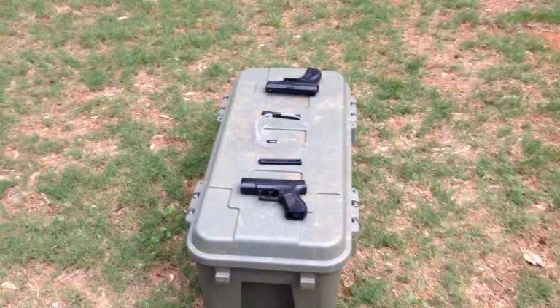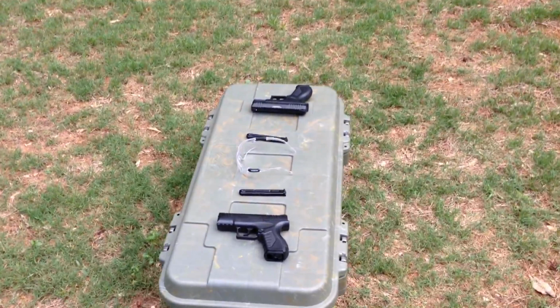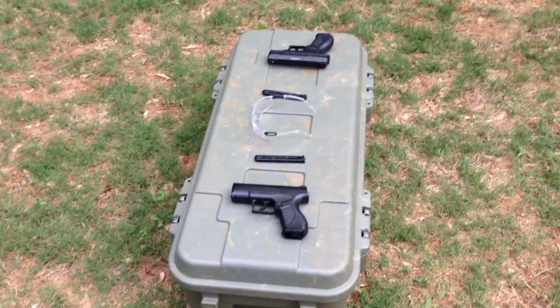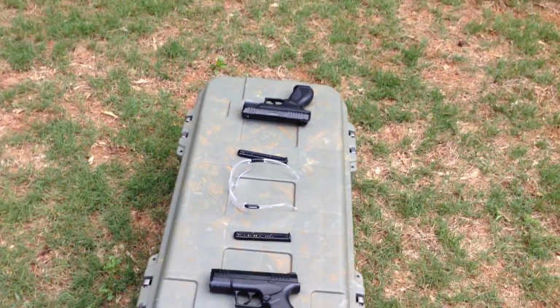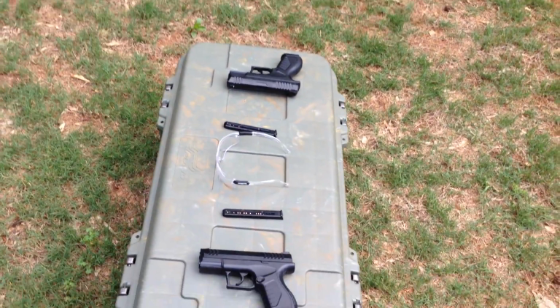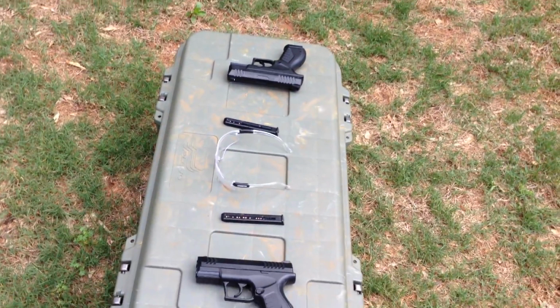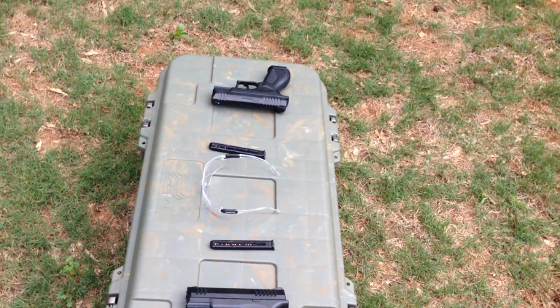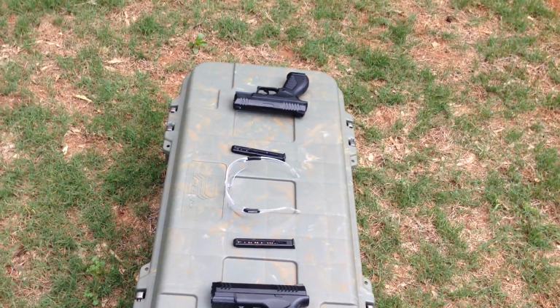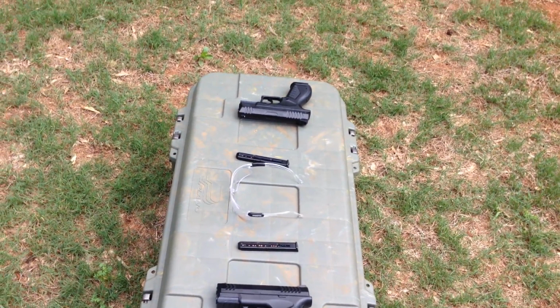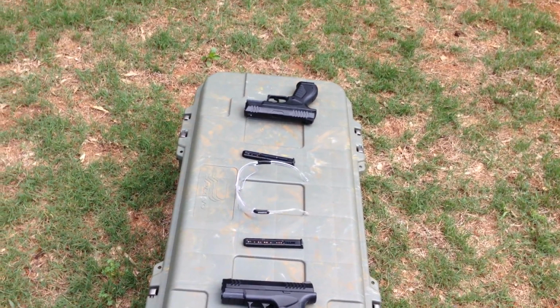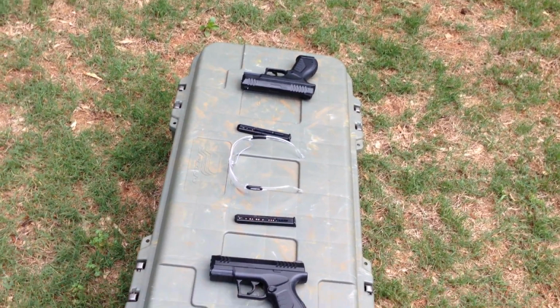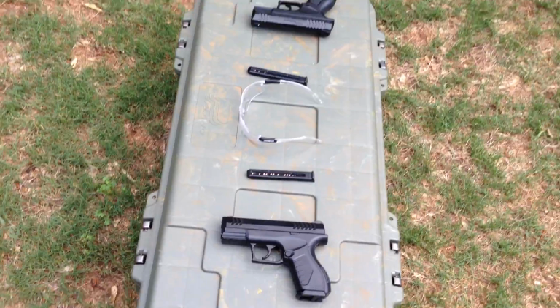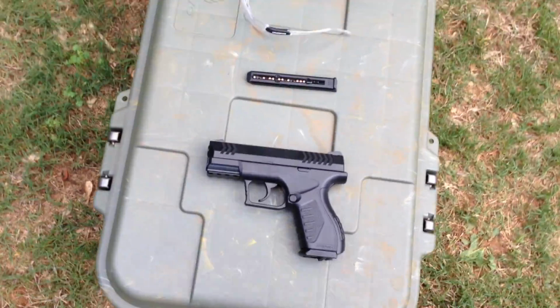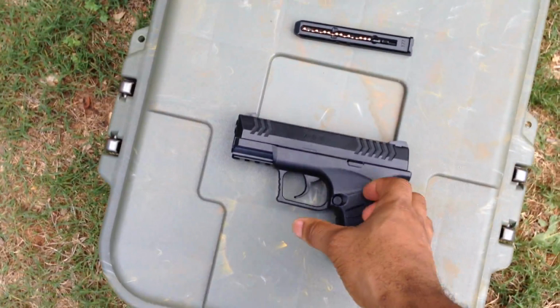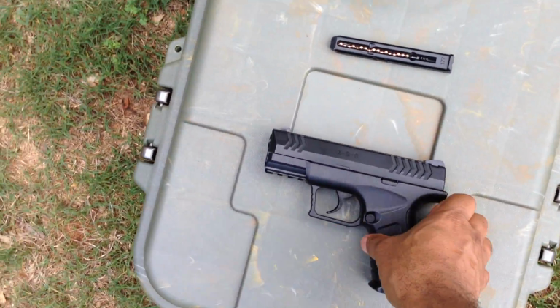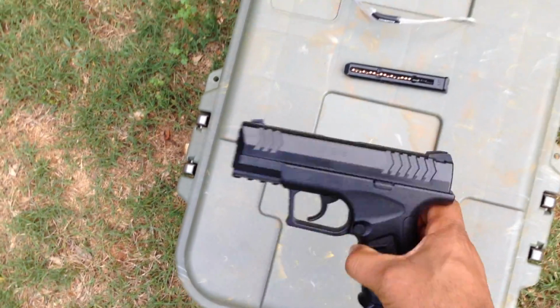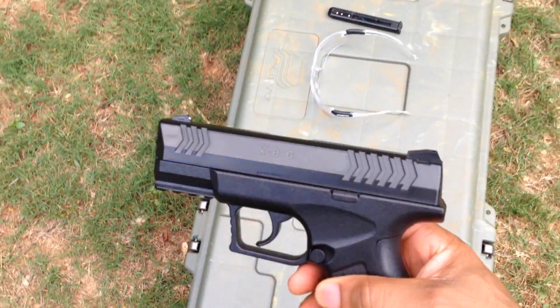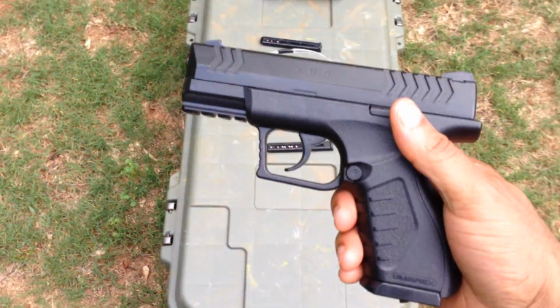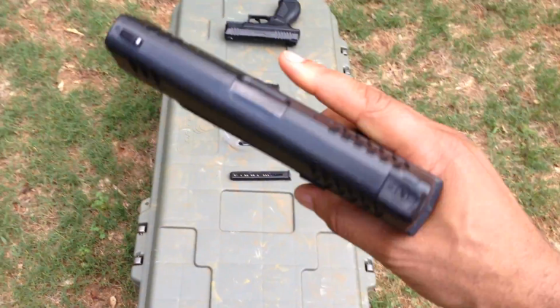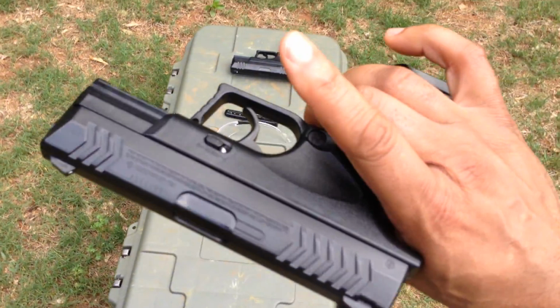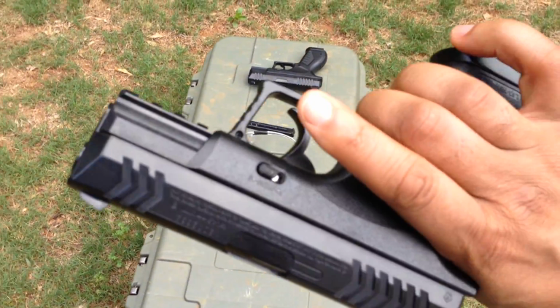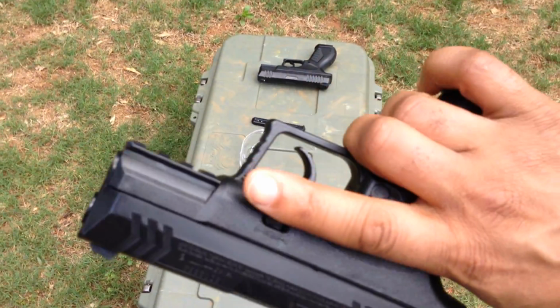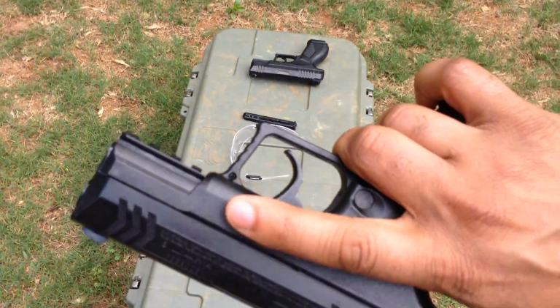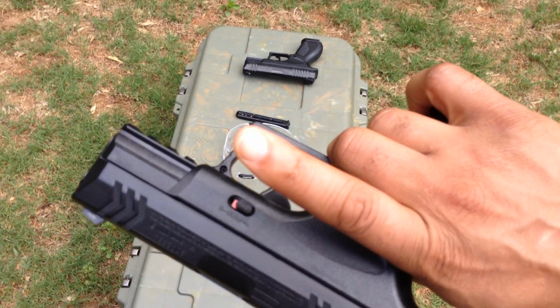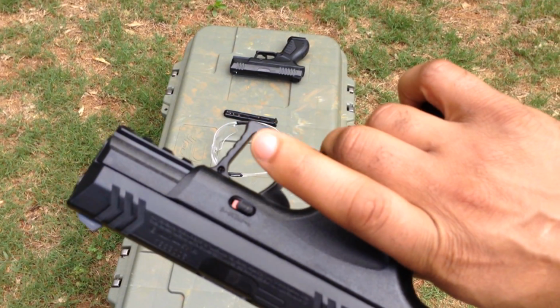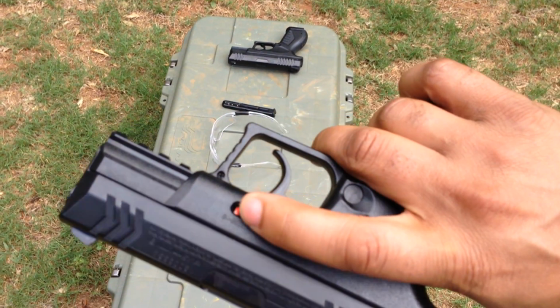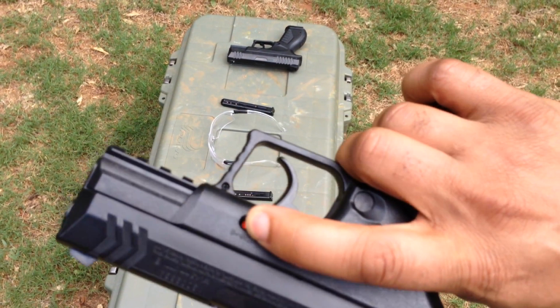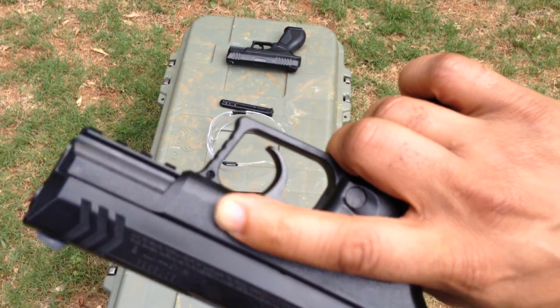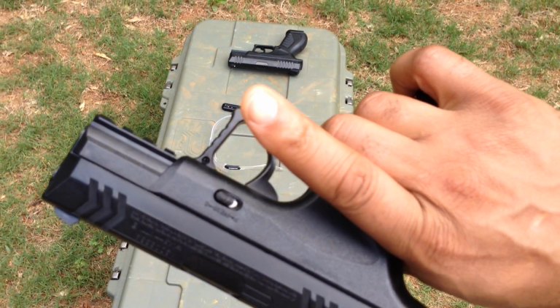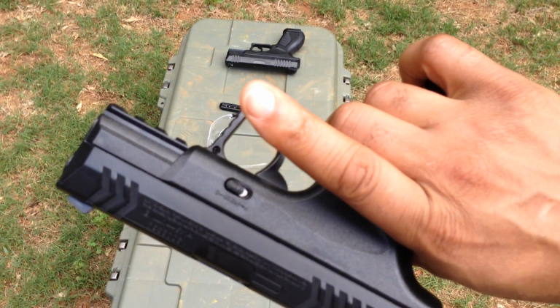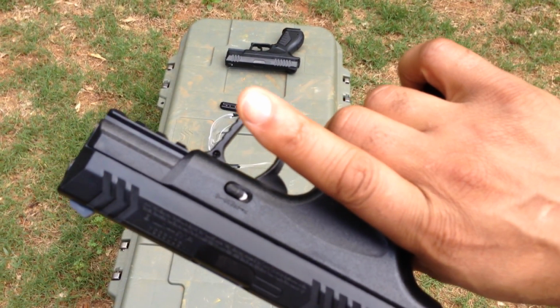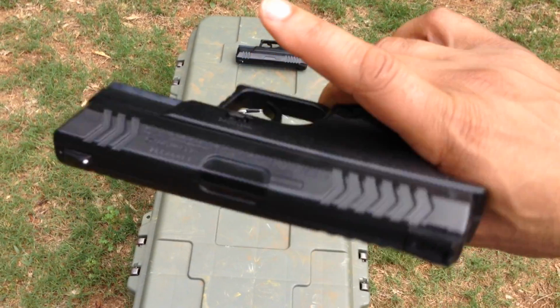Today we're going to talk about the XBG CO2 pistol. This particular pistol is made out of a rugged plastic material. It does have a safety feature on it — this is when it's not safe, and that's when it is safe.